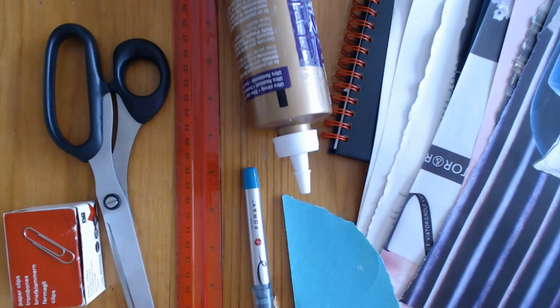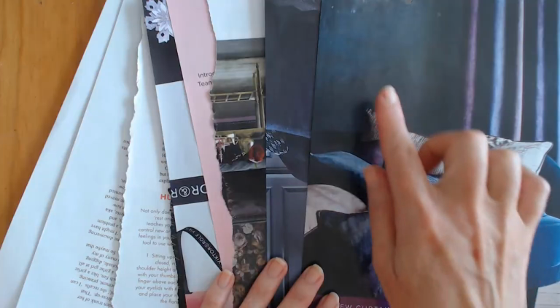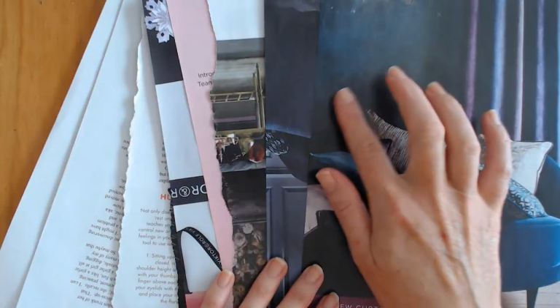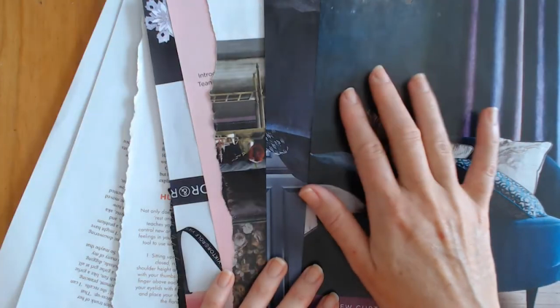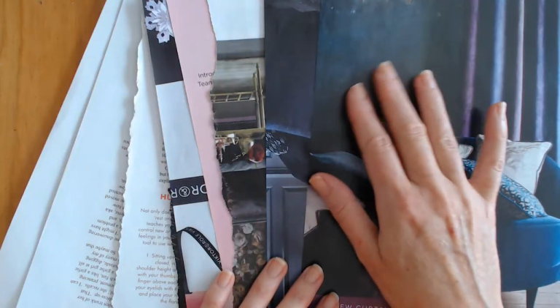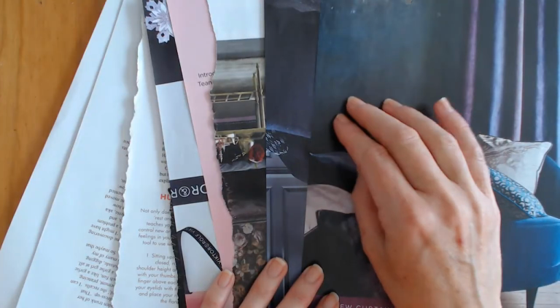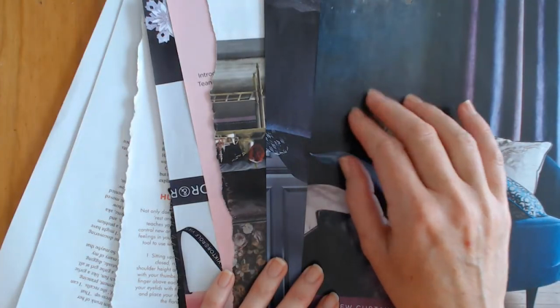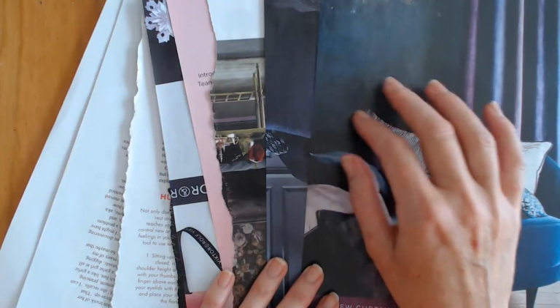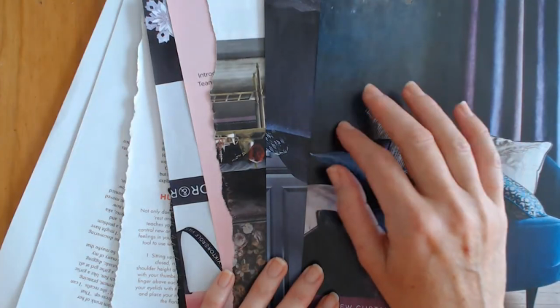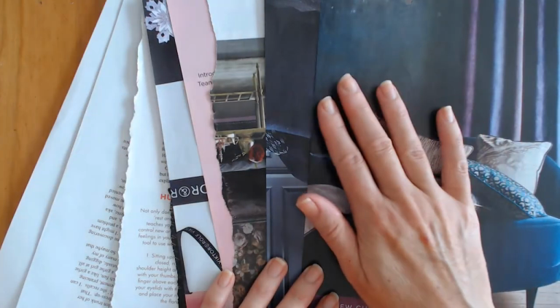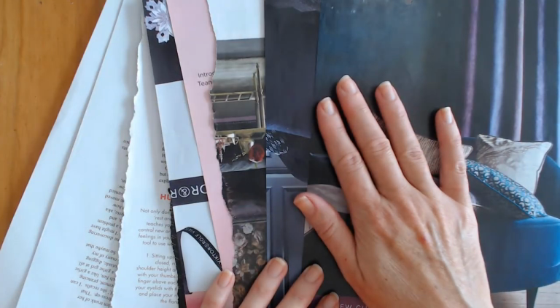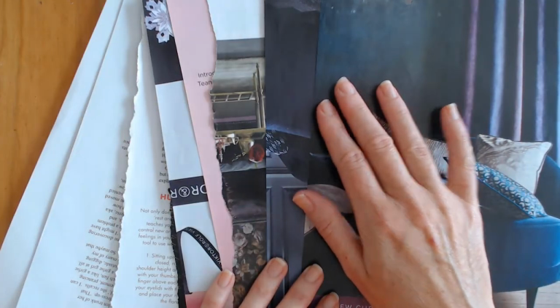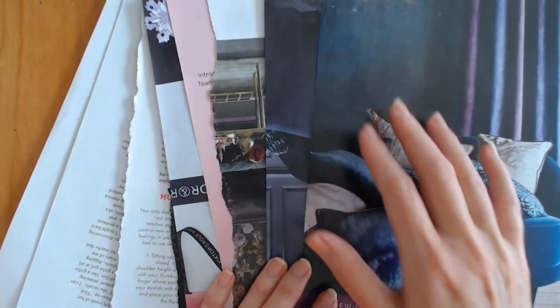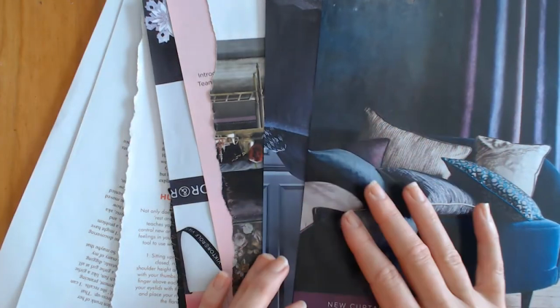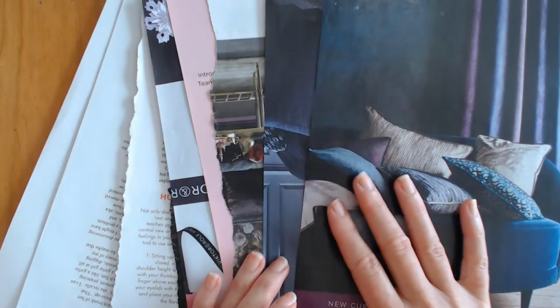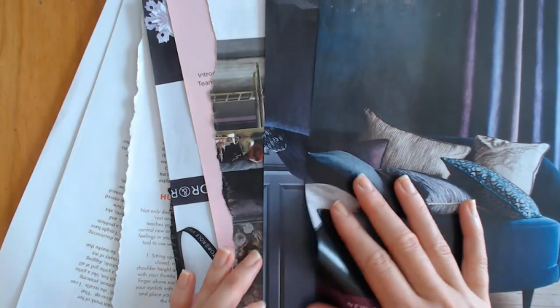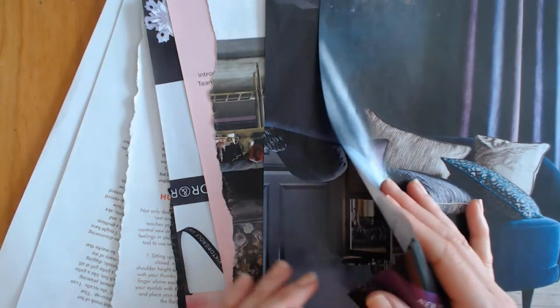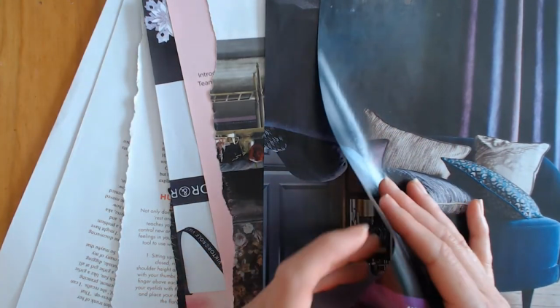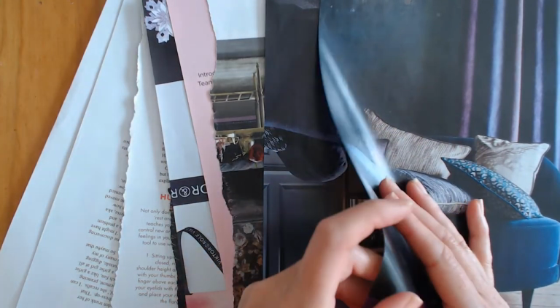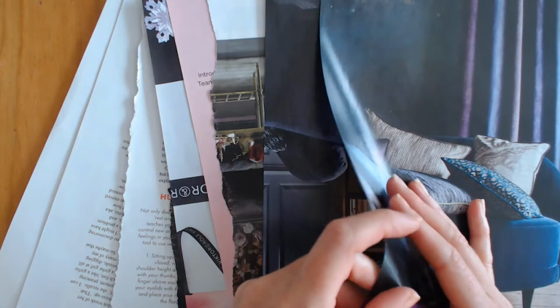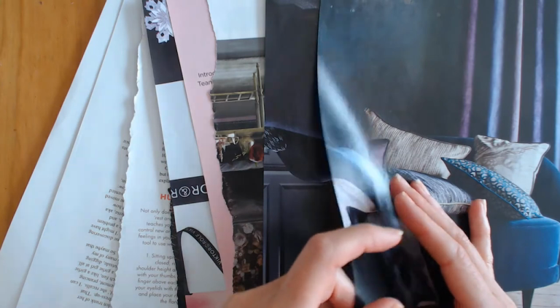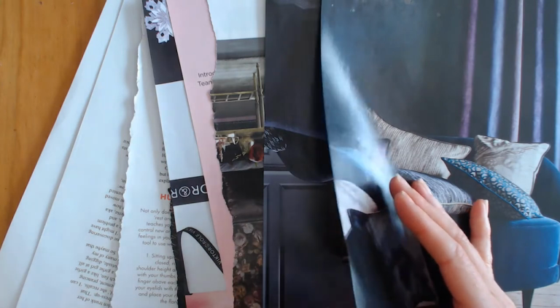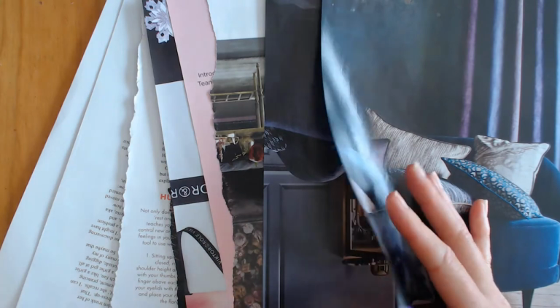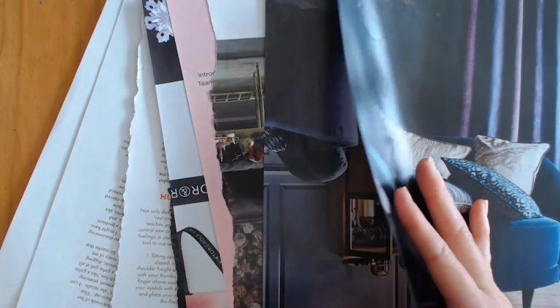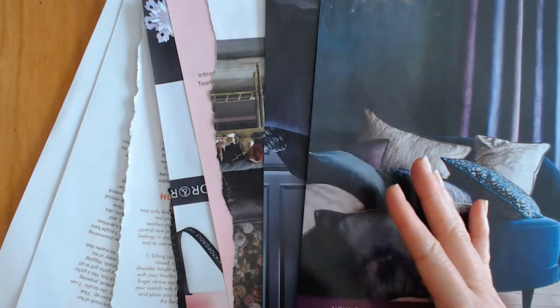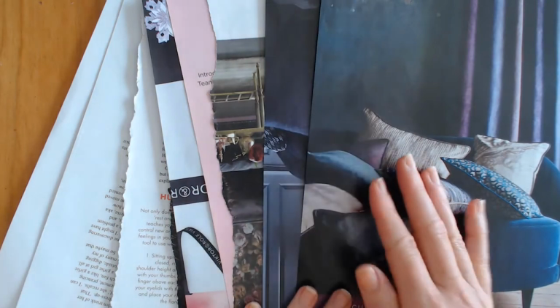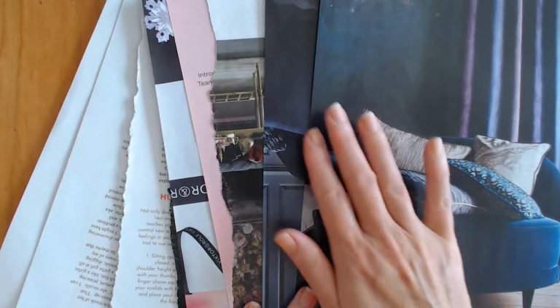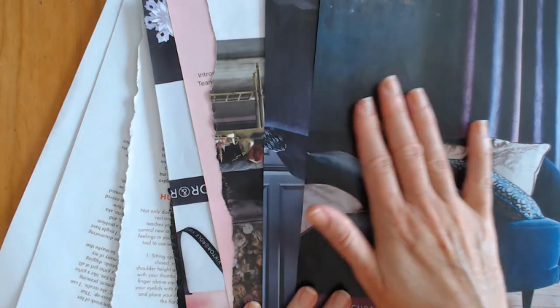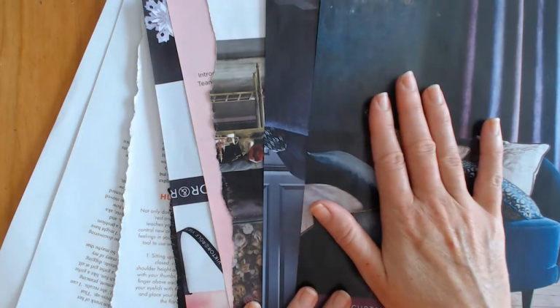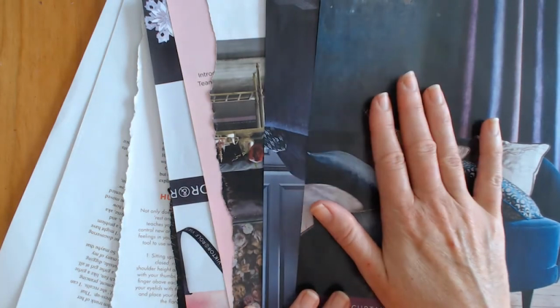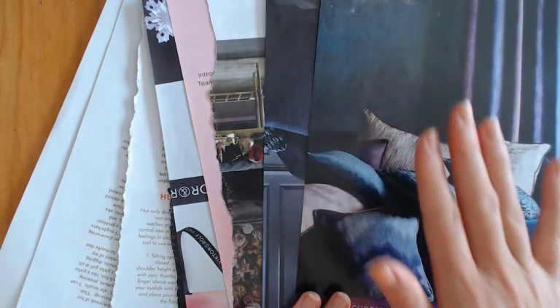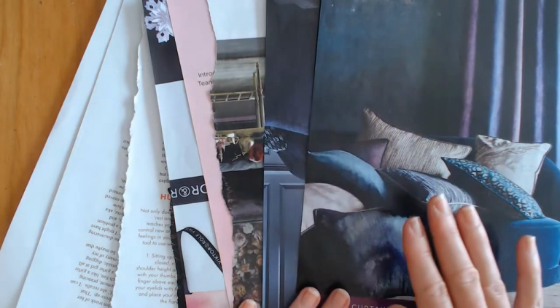It's fine if you use paper with a satin sheen, but you don't want anything rigid such as covers, or very glossy paper. A soft or matte finish is perfectly fine.